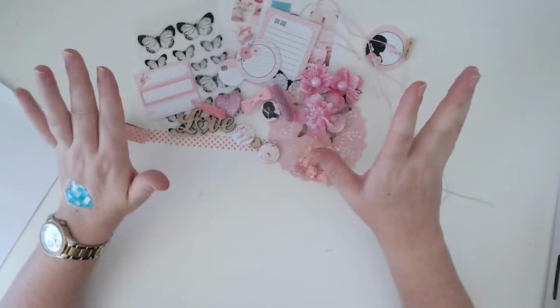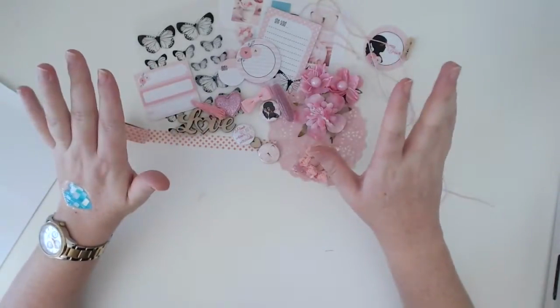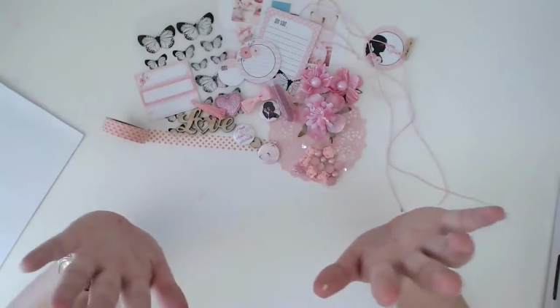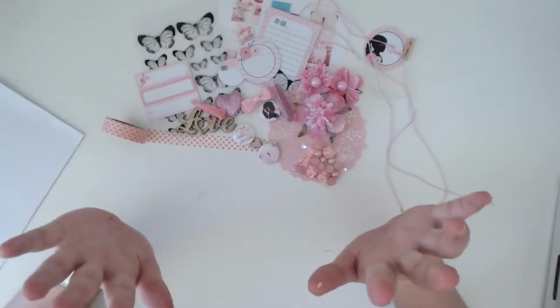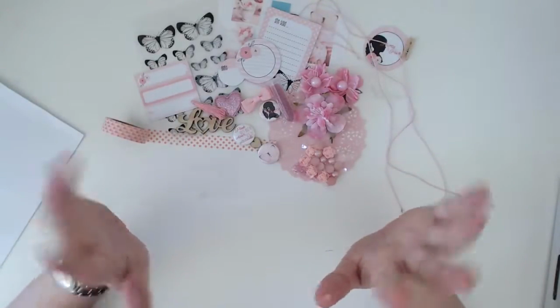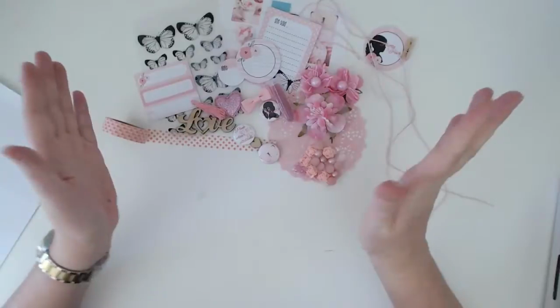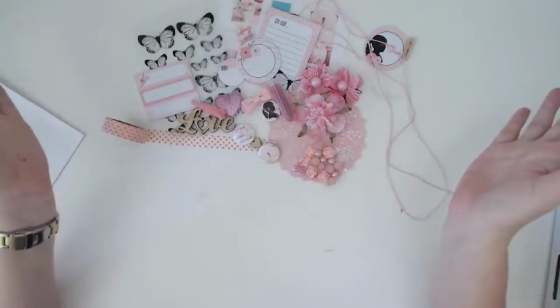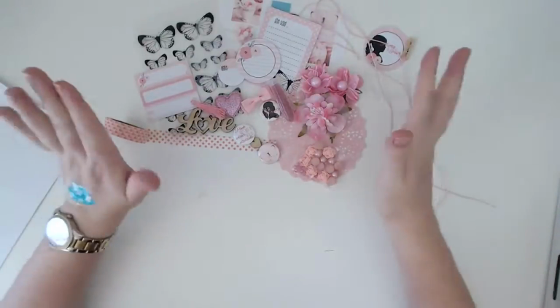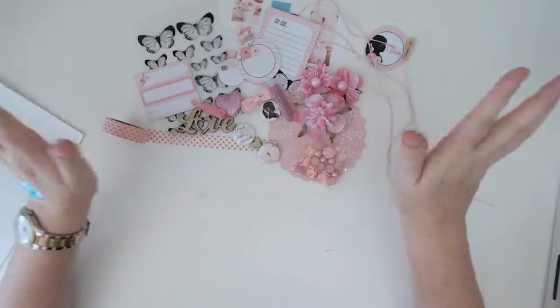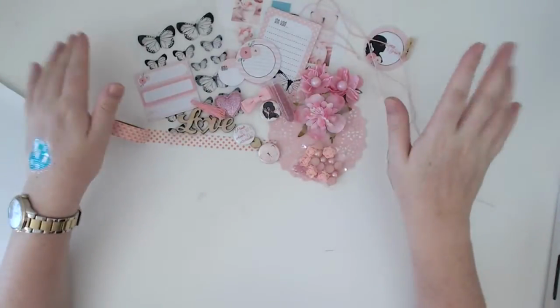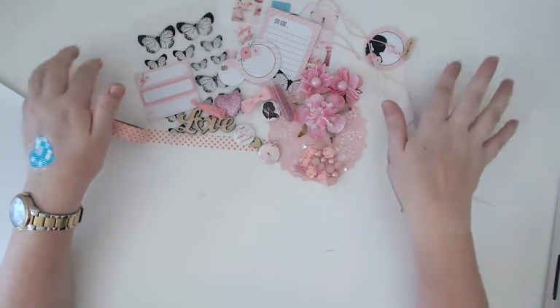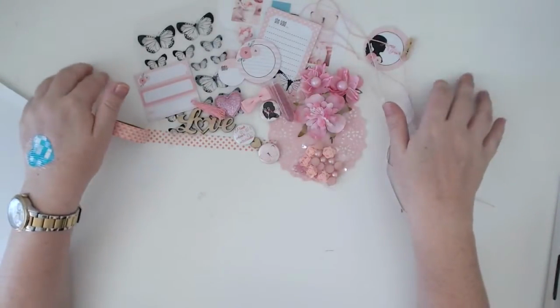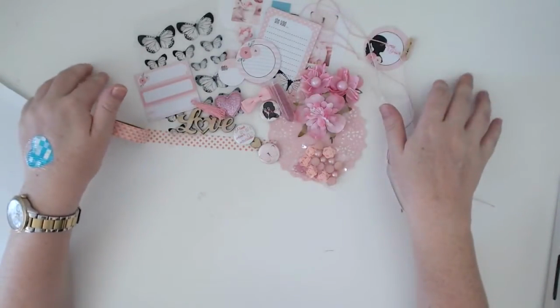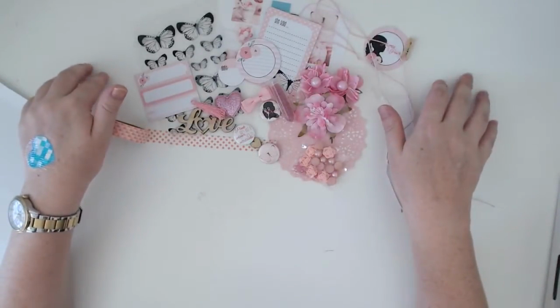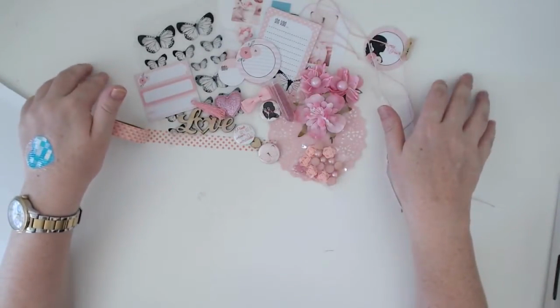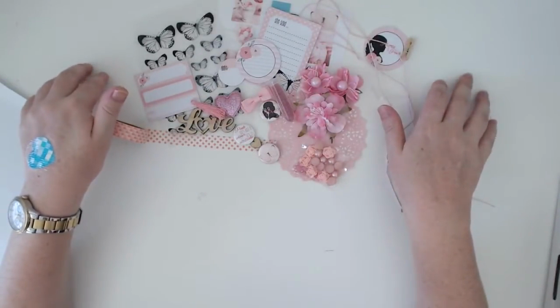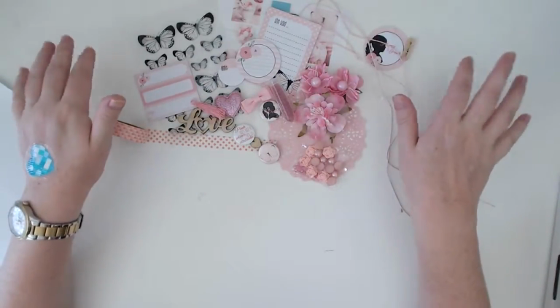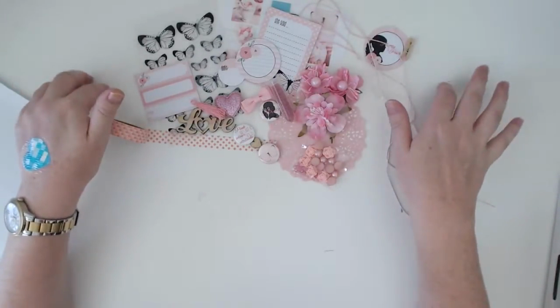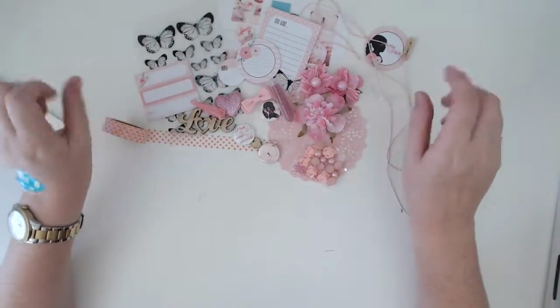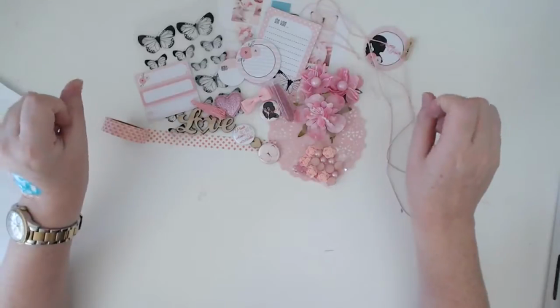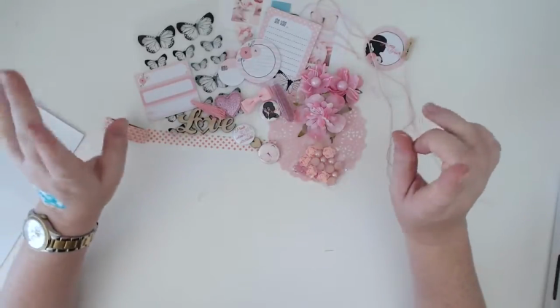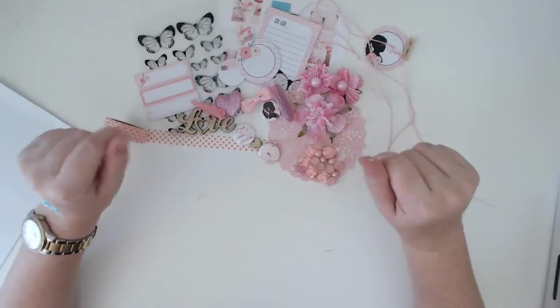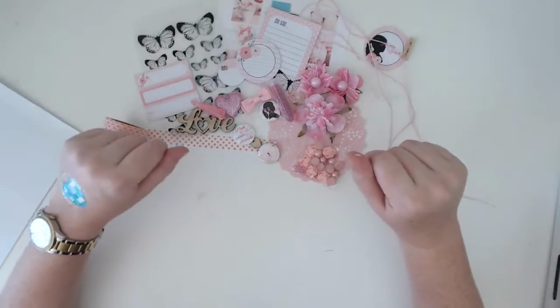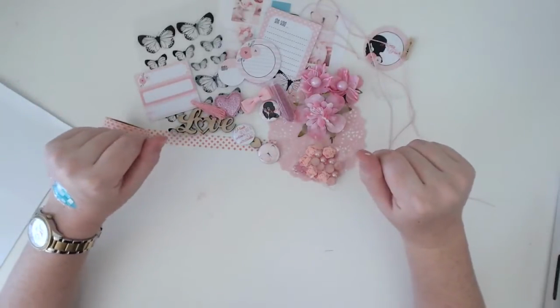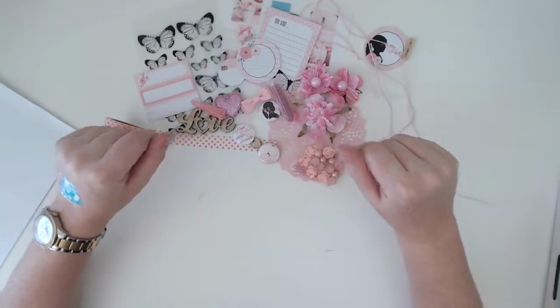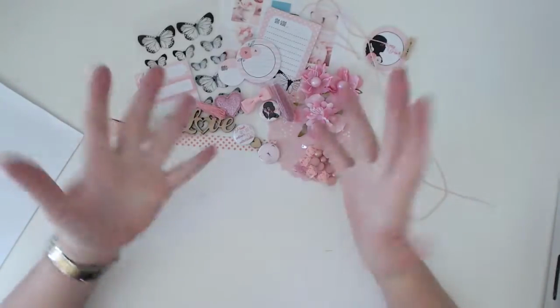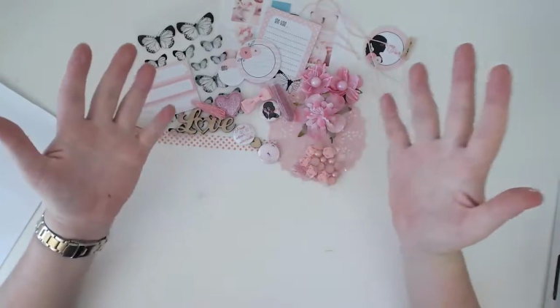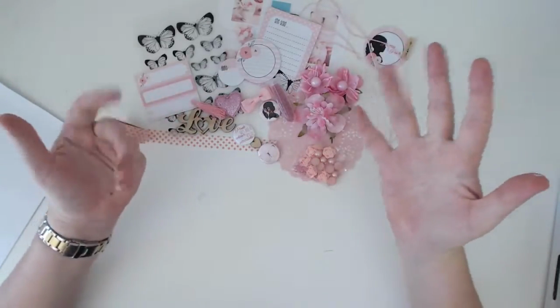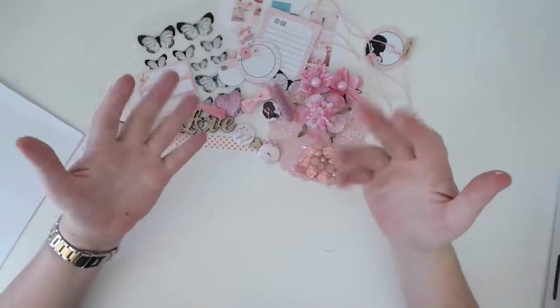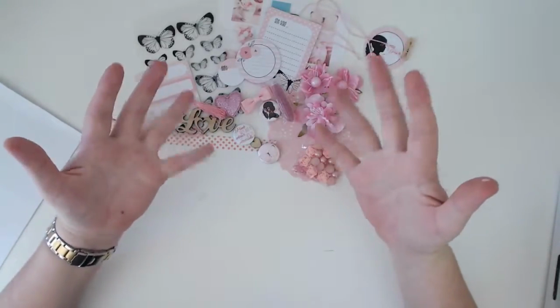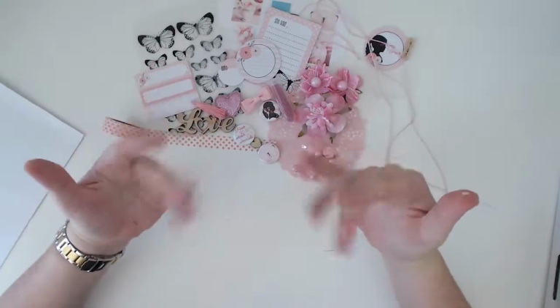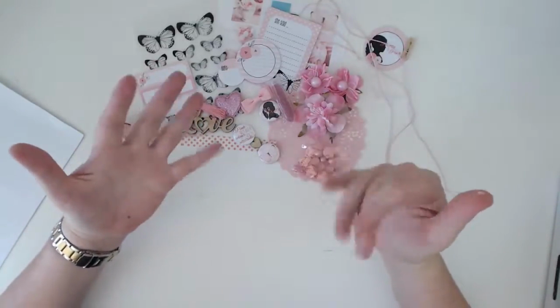That is this month's March 'Just Add Paper' kit. I will be trying to create a couple of layouts with this one, so stick around and watch for them to come up on the channel. Thanks for watching, guys — I'll see you next time. Bye!